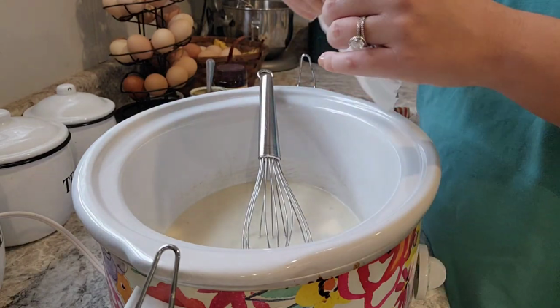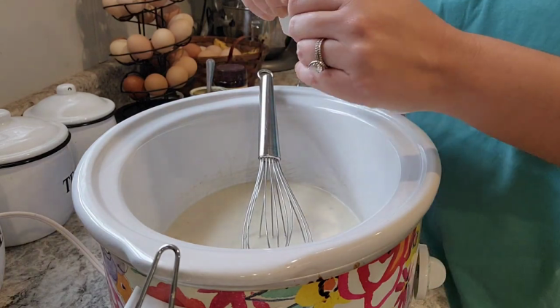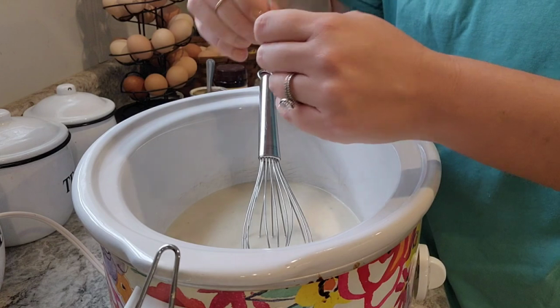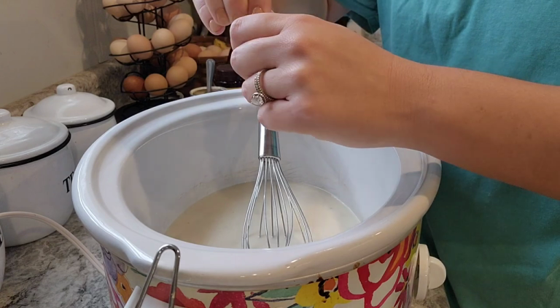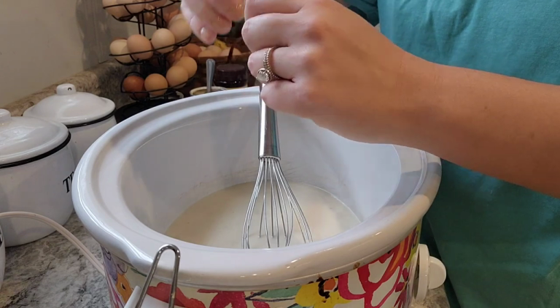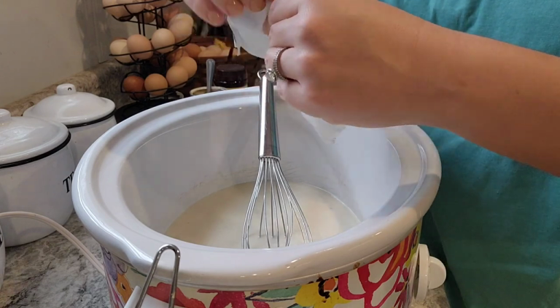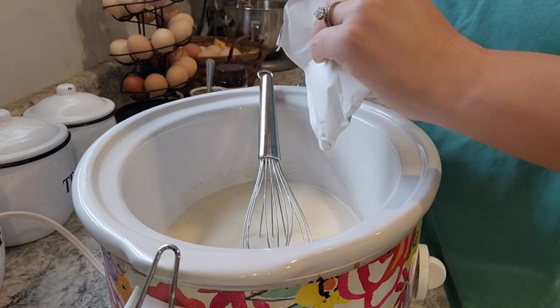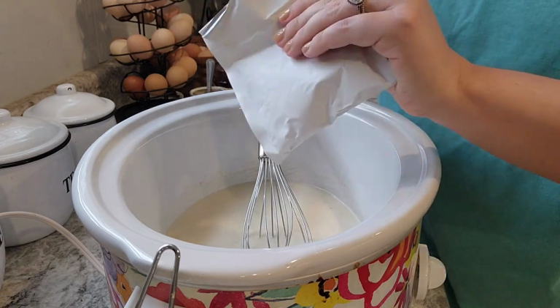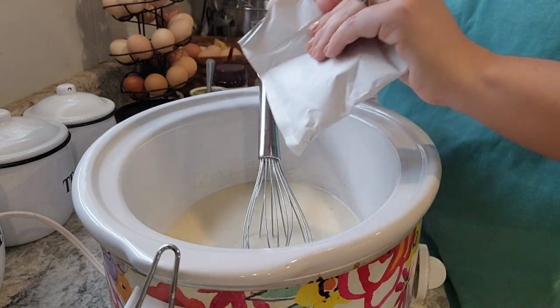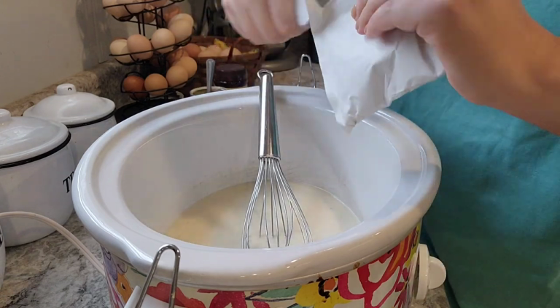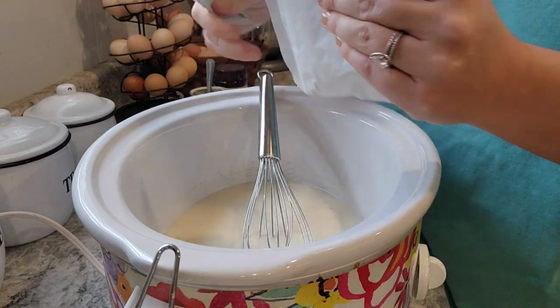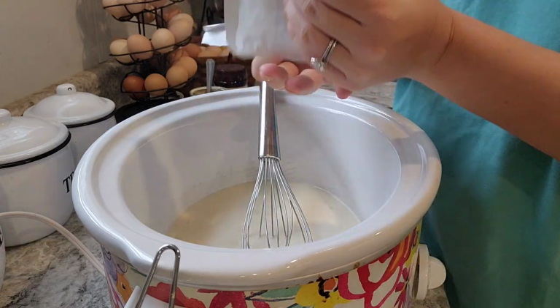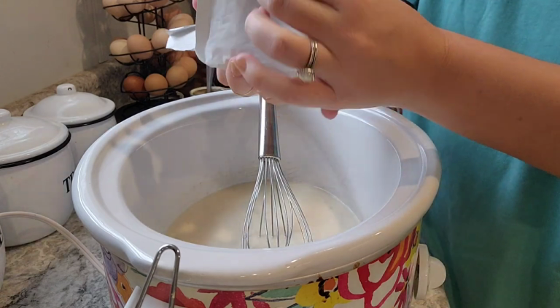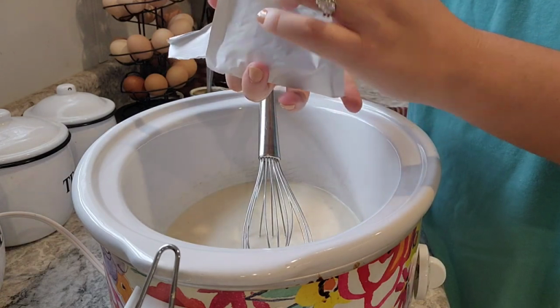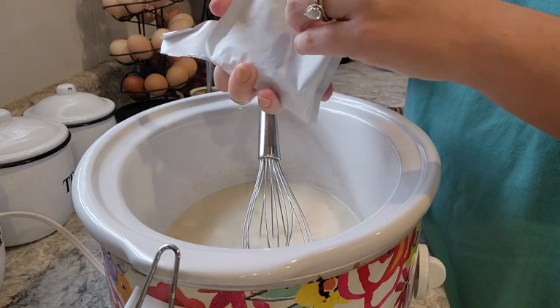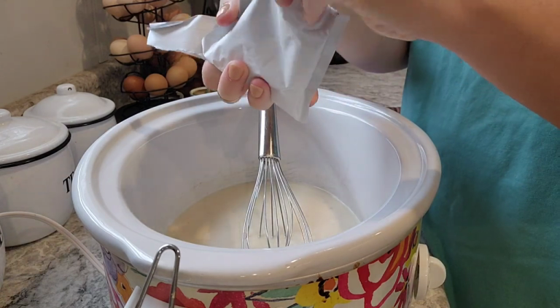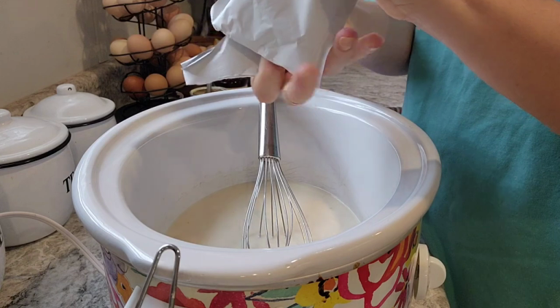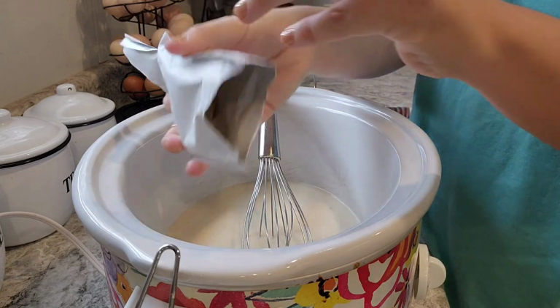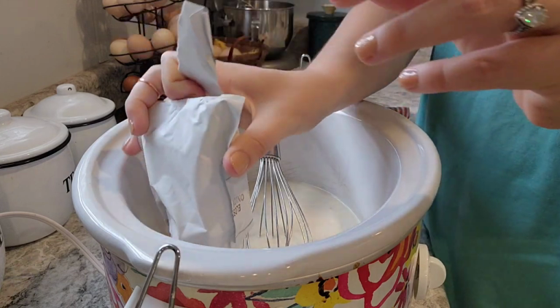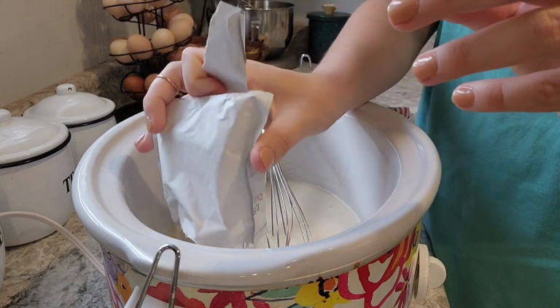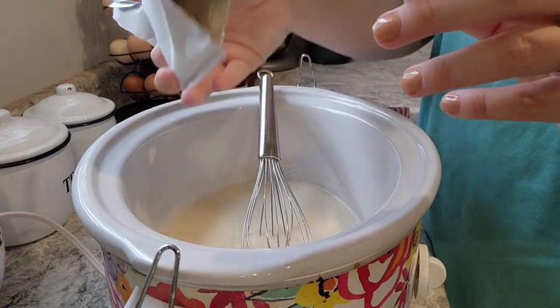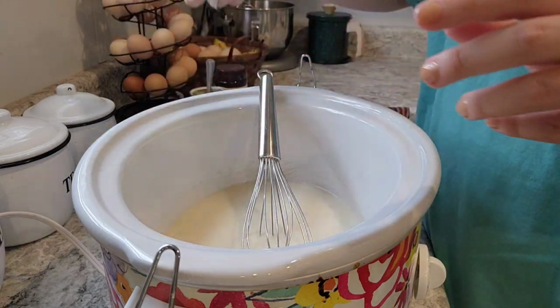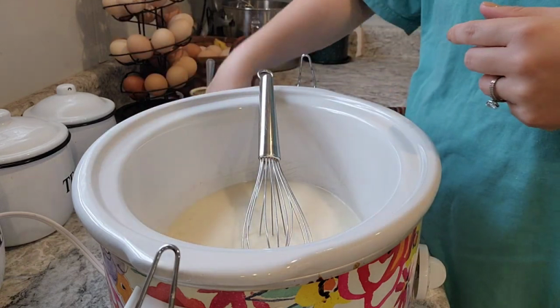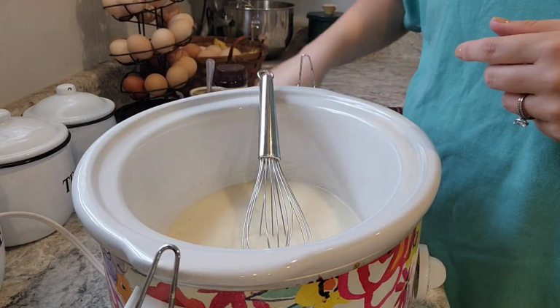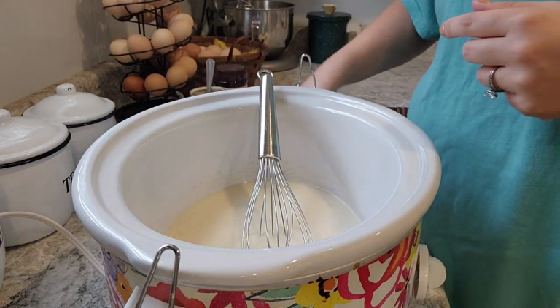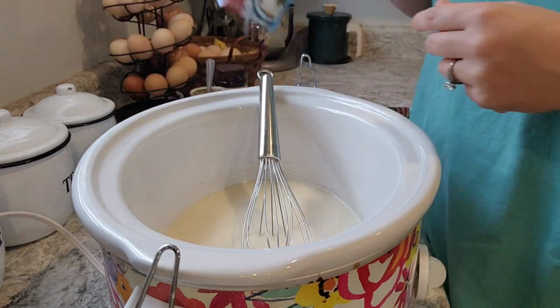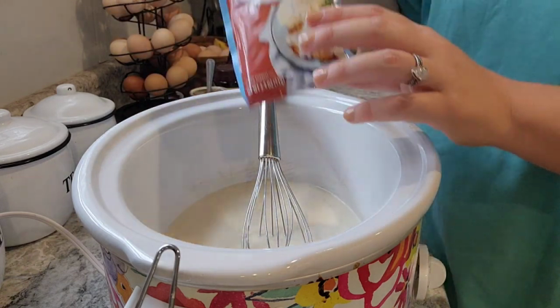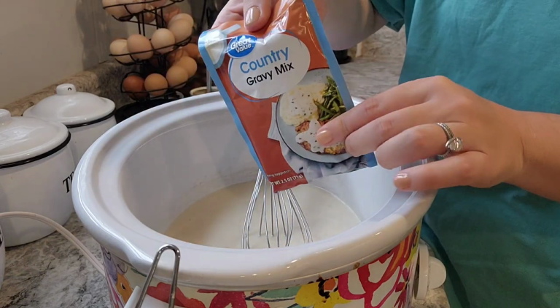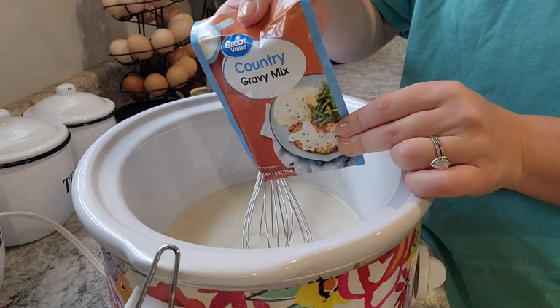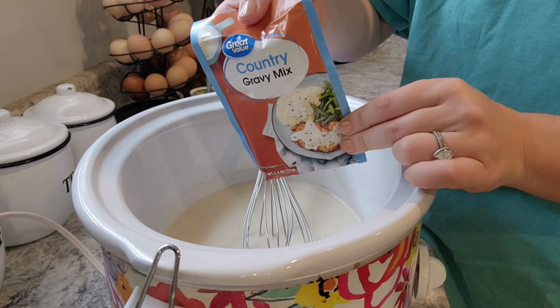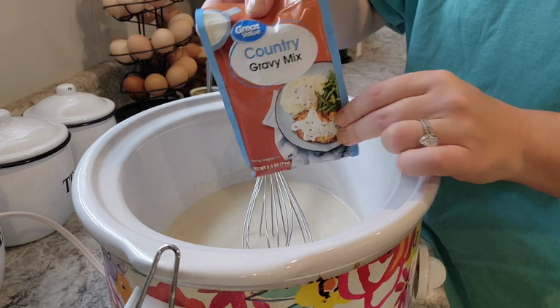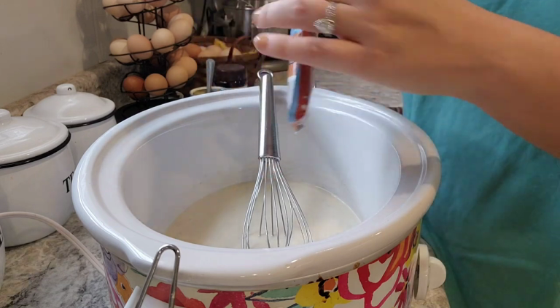Going in: one packet of French onion soup mix and one packet of country gravy mix.